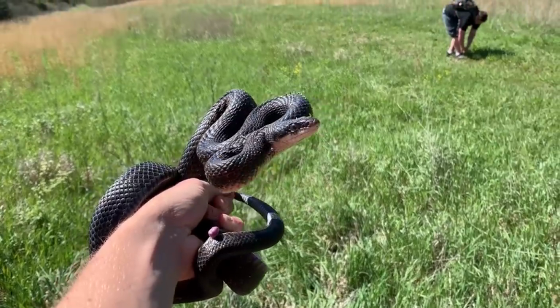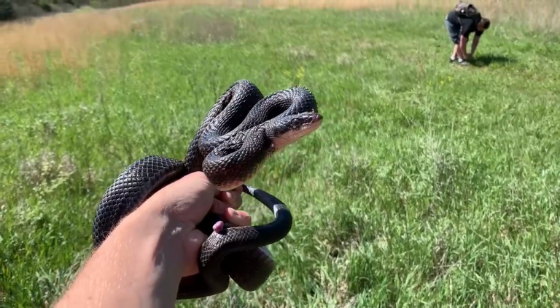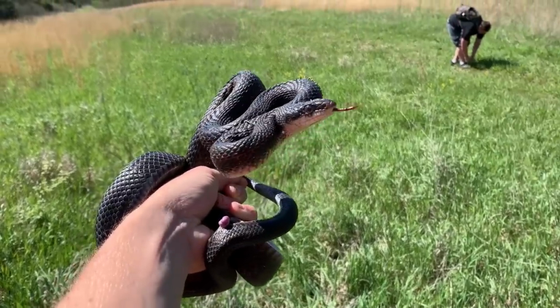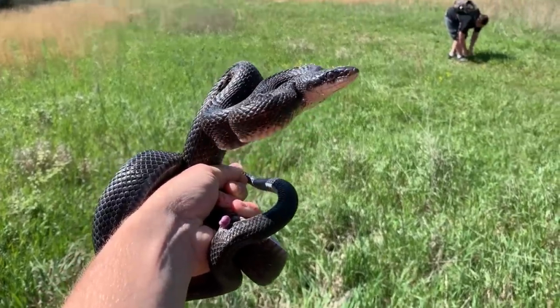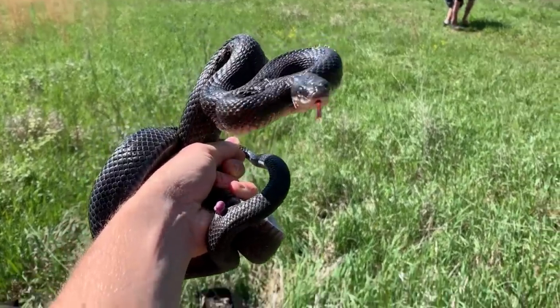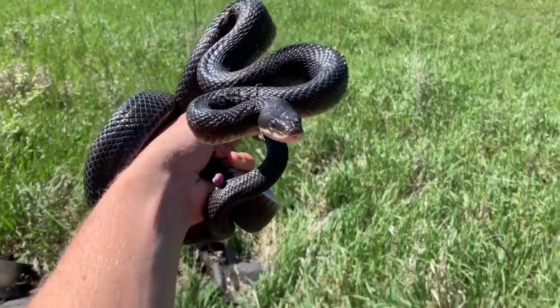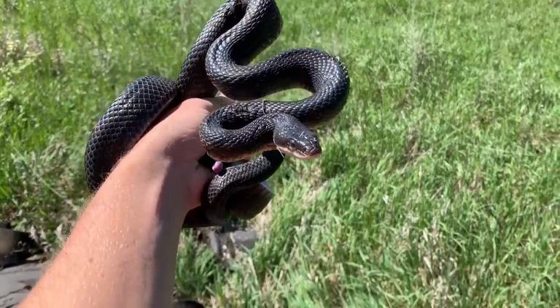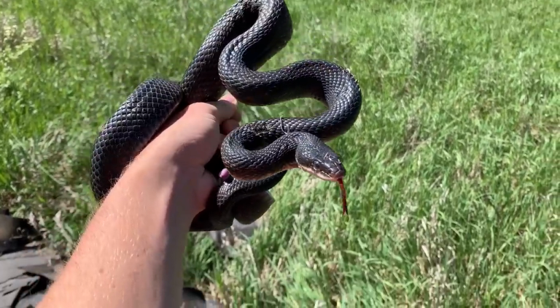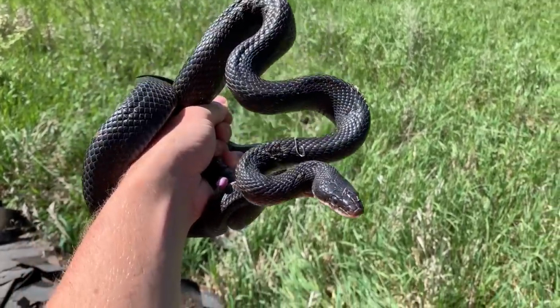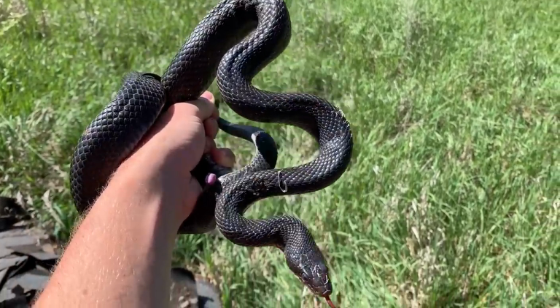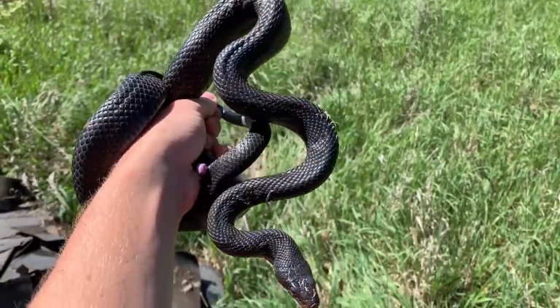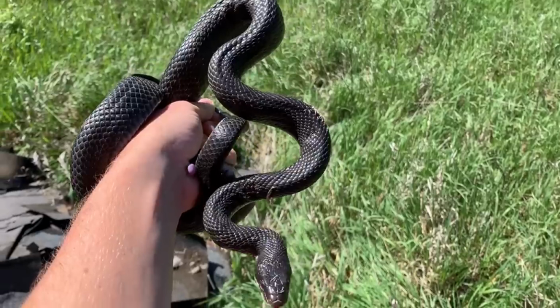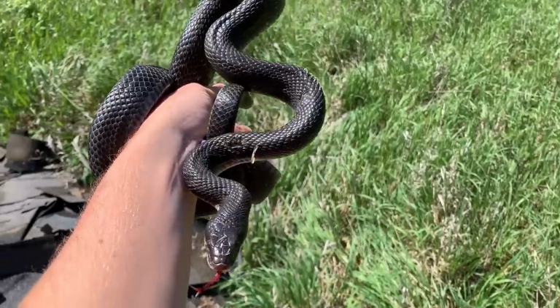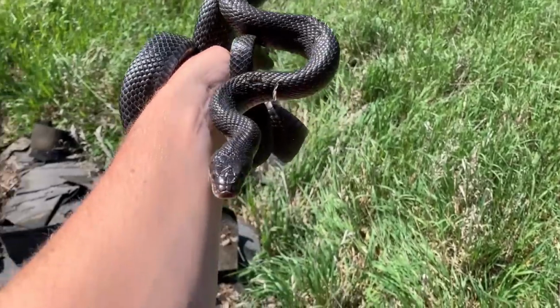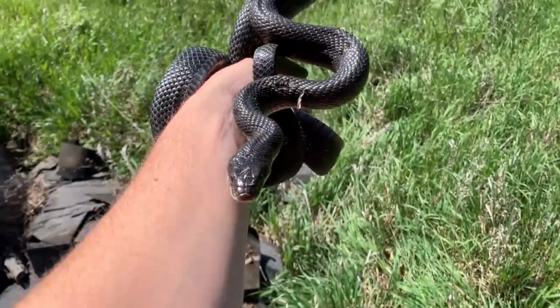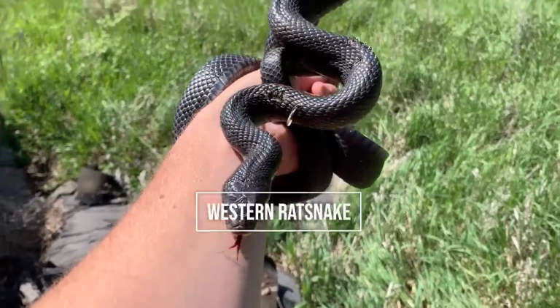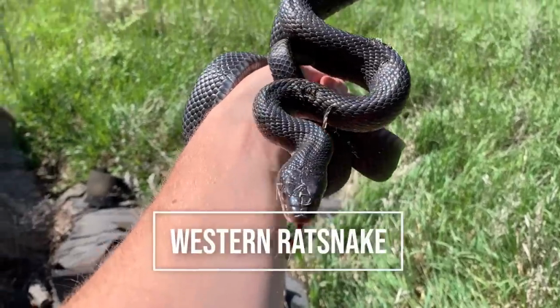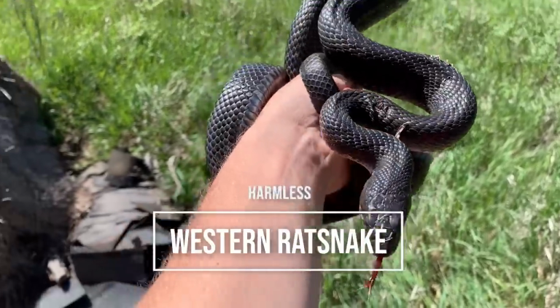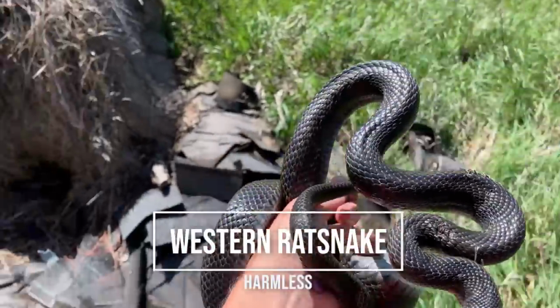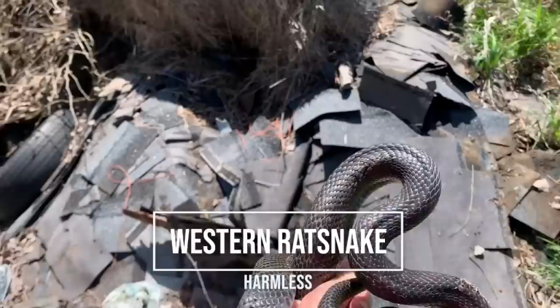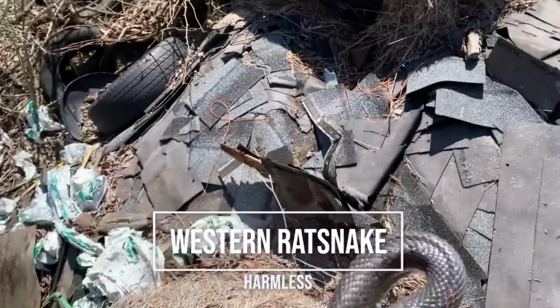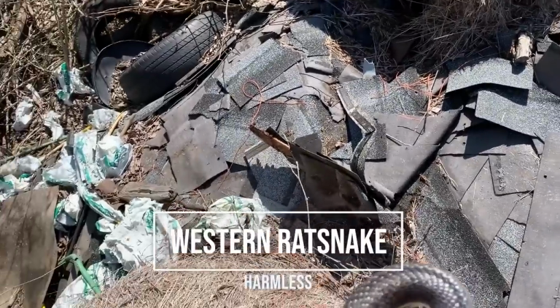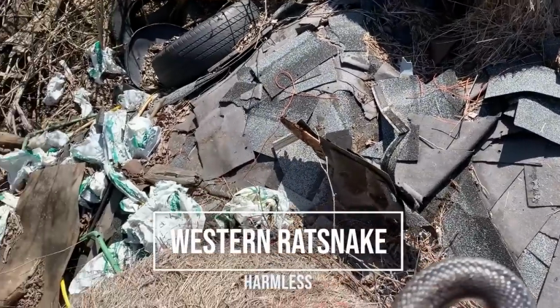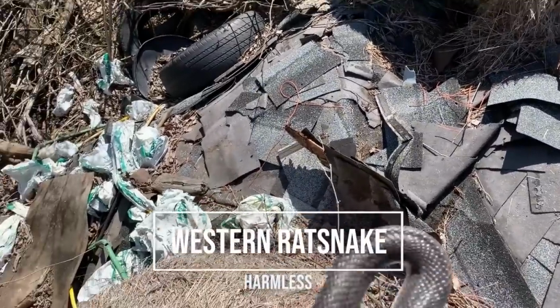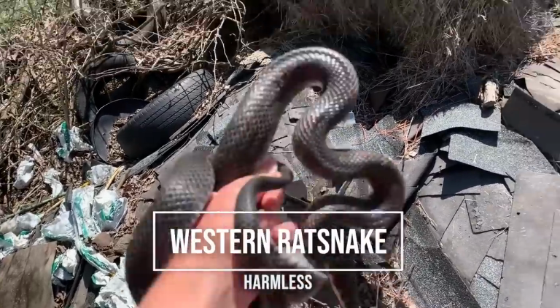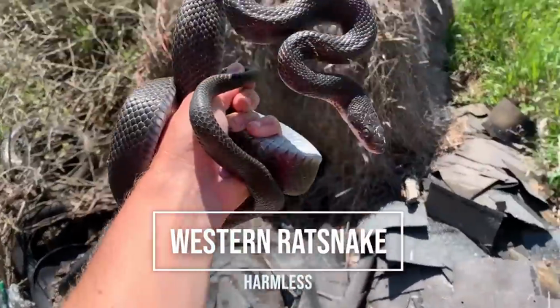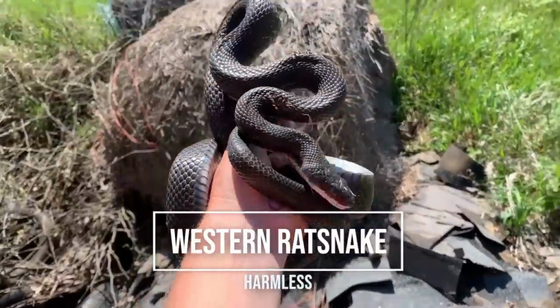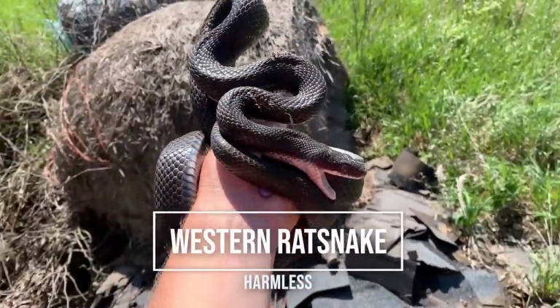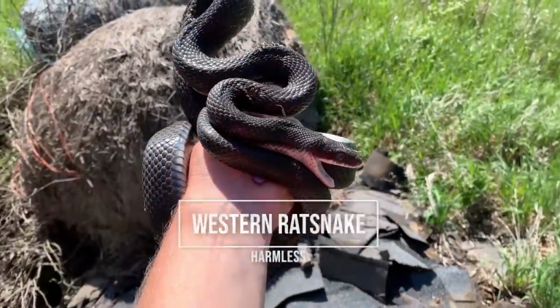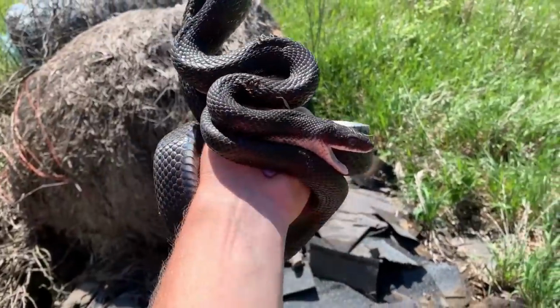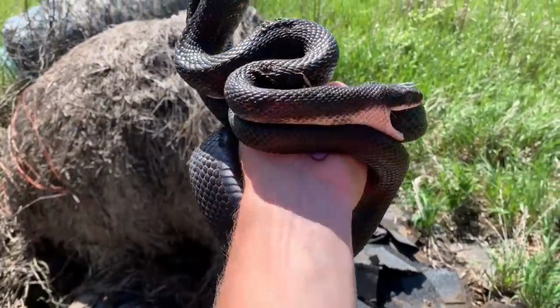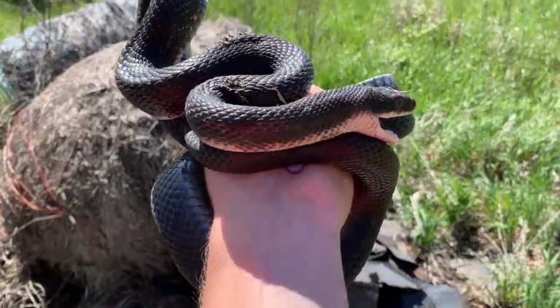There's our first non-ring neck snake of the day — a big black rat snake that was out basking in this big shingle pile here. I'm going to put him back and we're going to keep flipping, trying to get a milk.